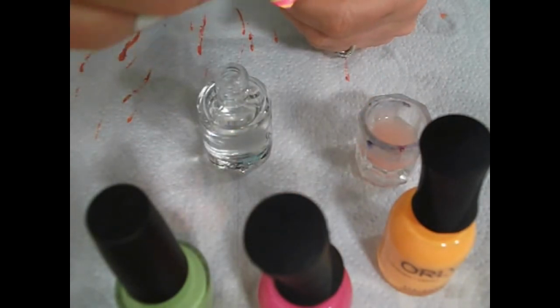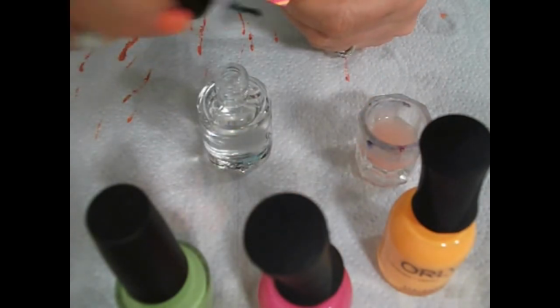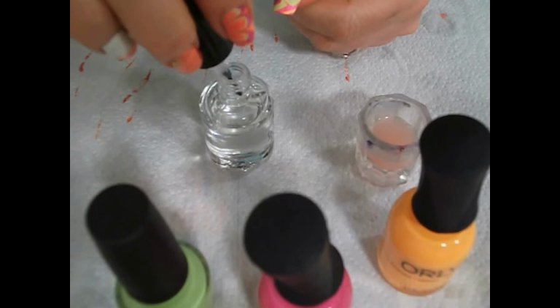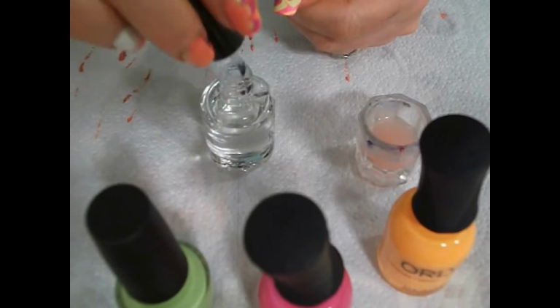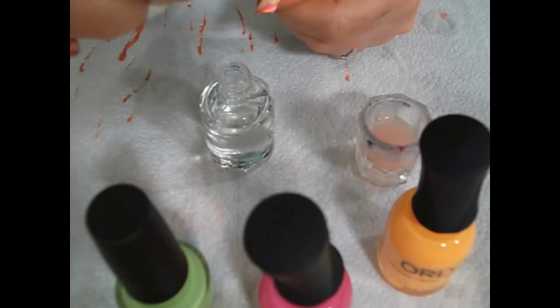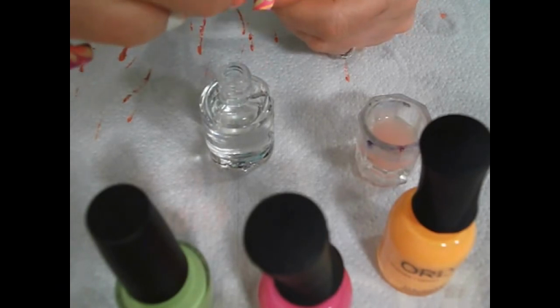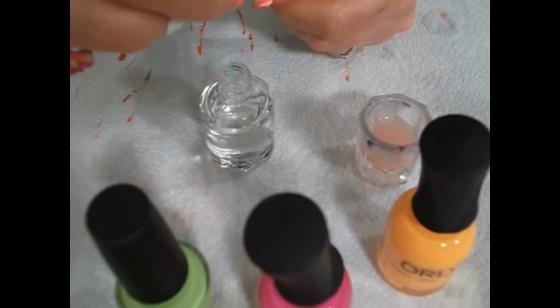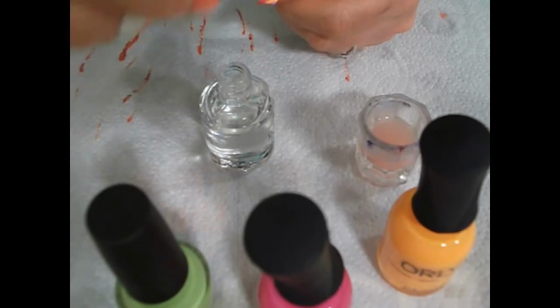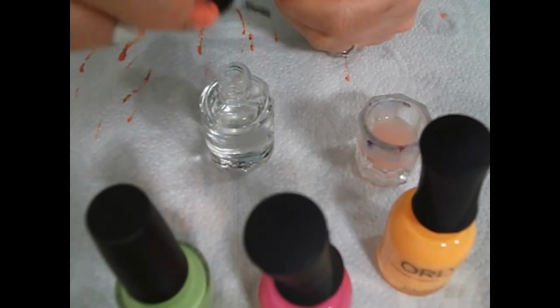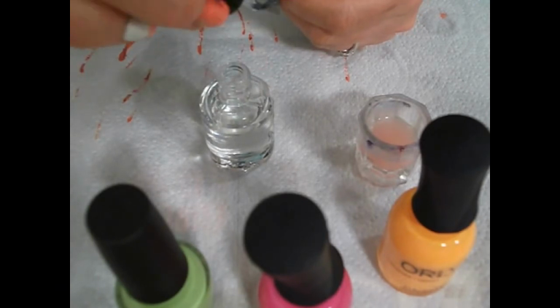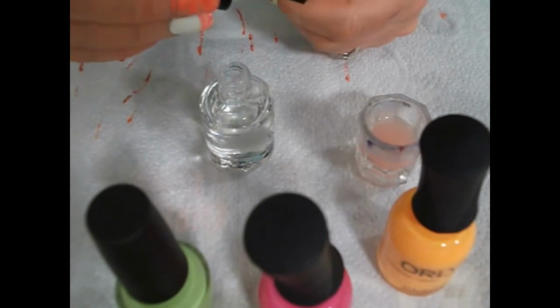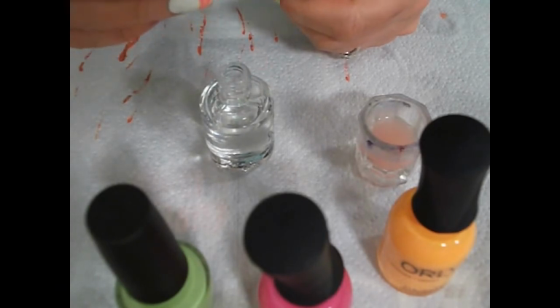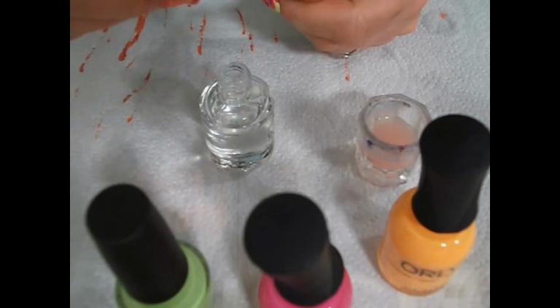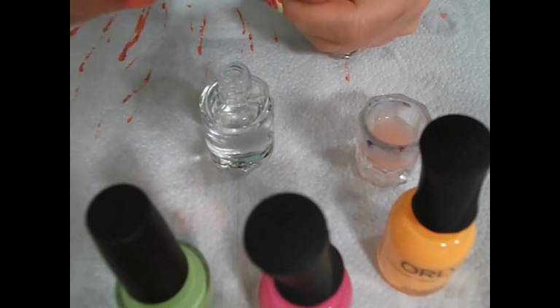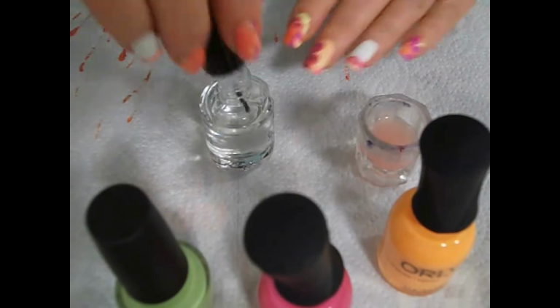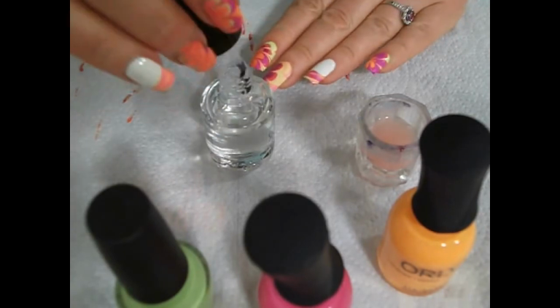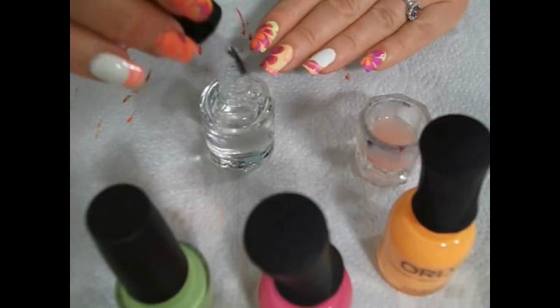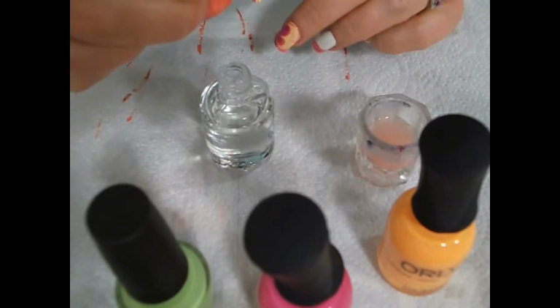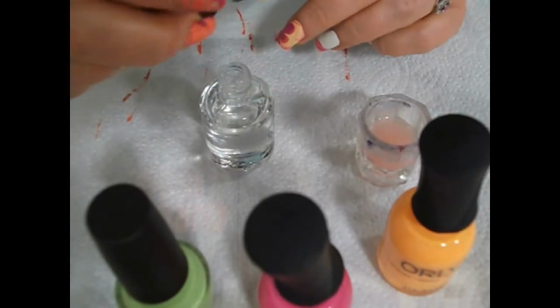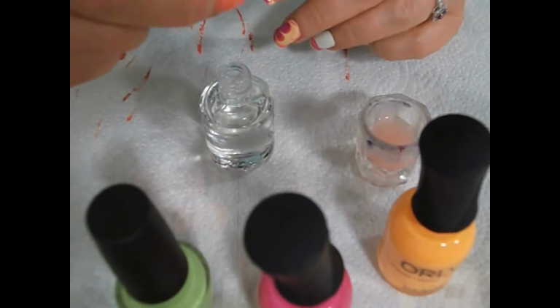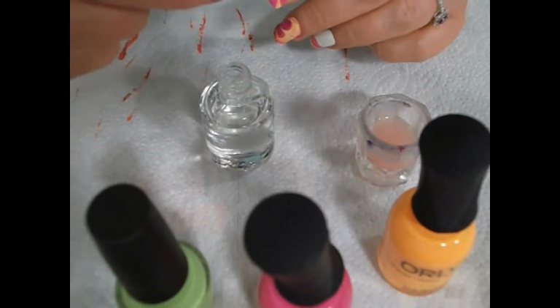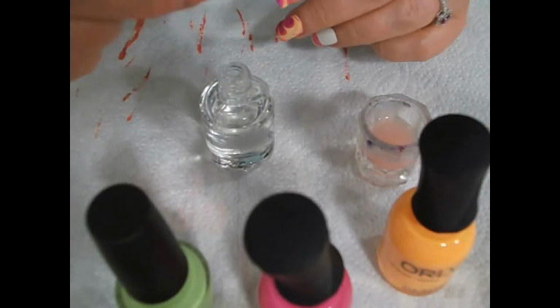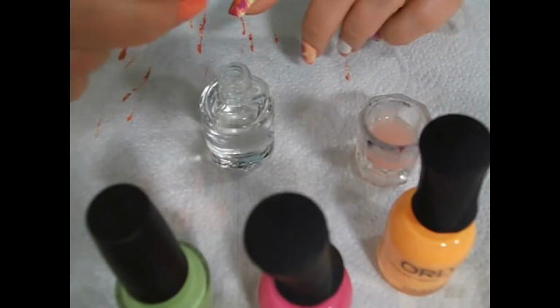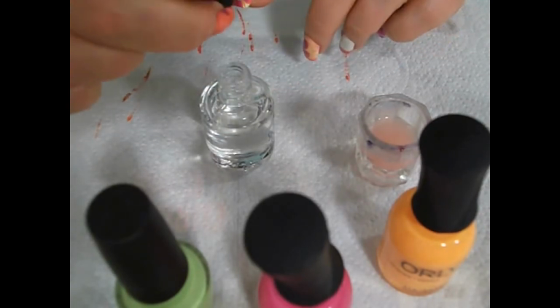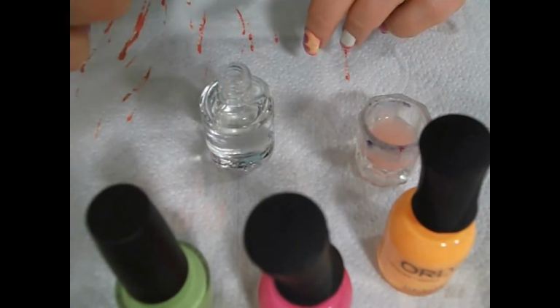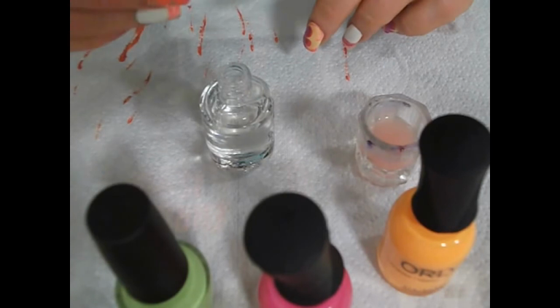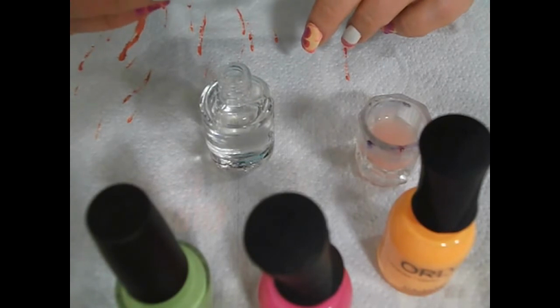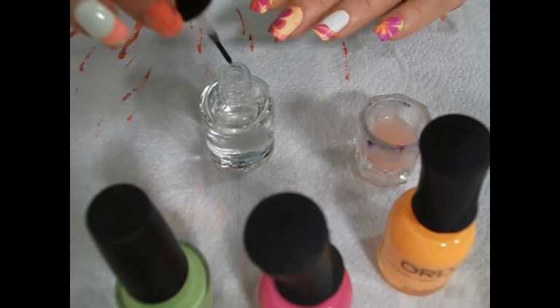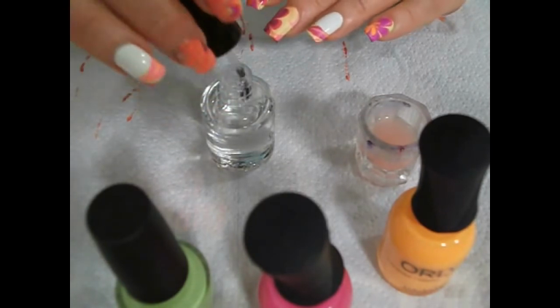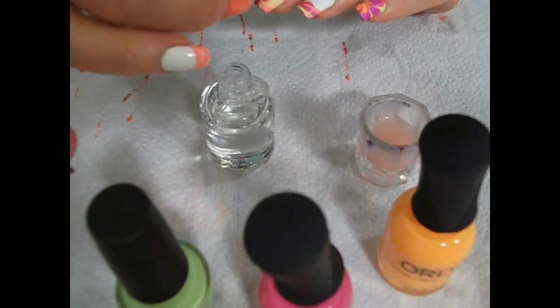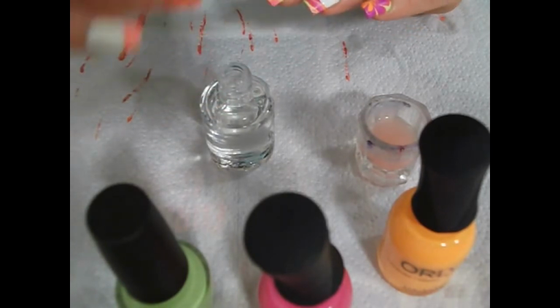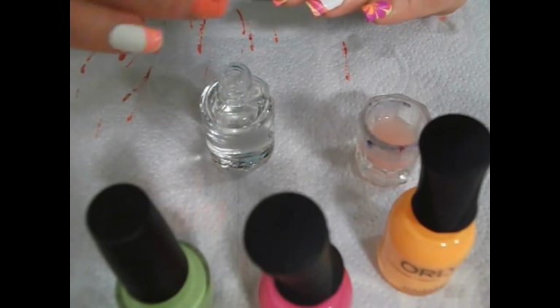As always, Seche Vite for the top coat. I really would like to try that HK Girl because I hear a lot of people raving about how good it is, and I know that Seche Vite does have shrinkage issues.